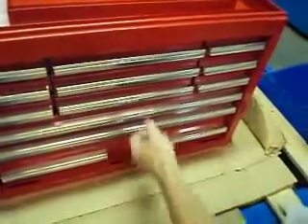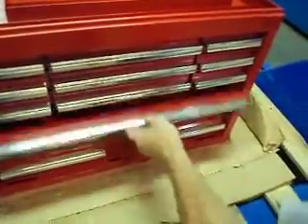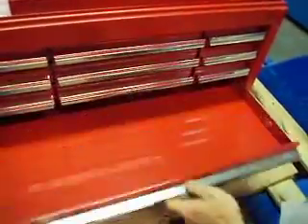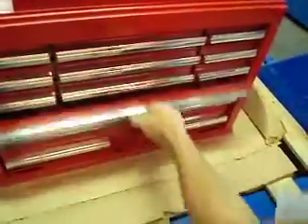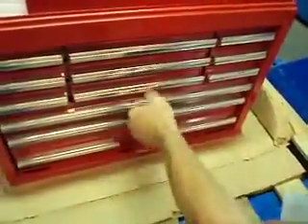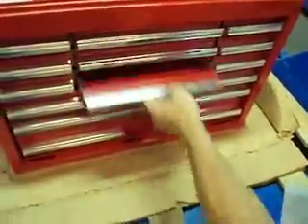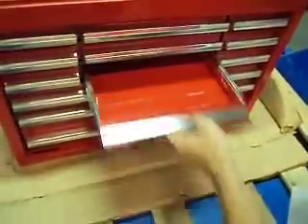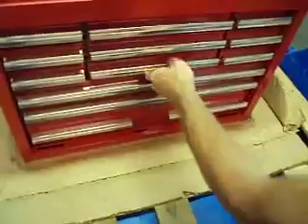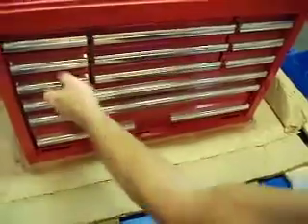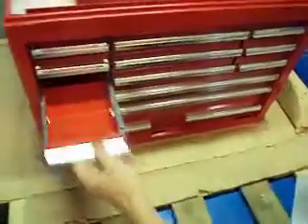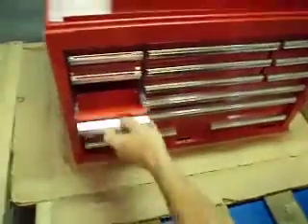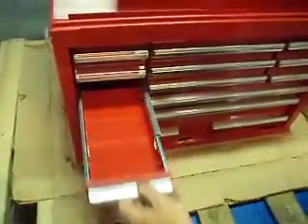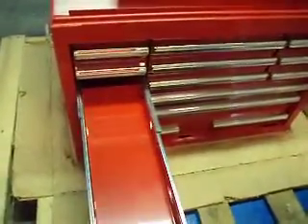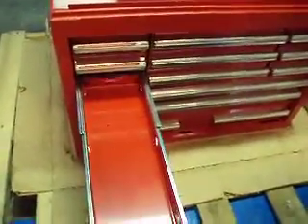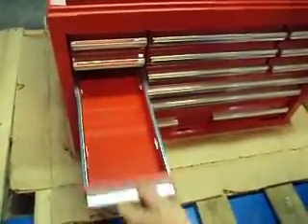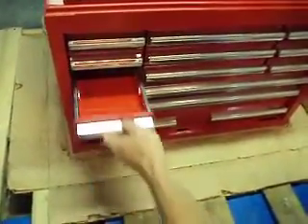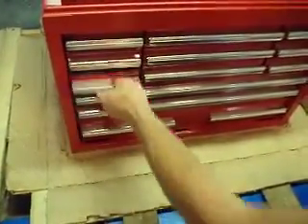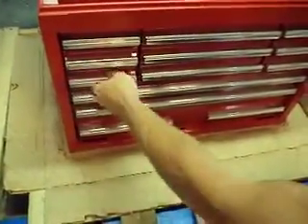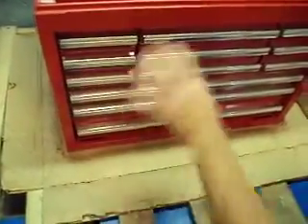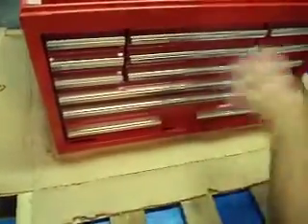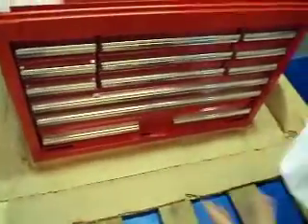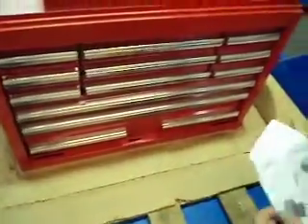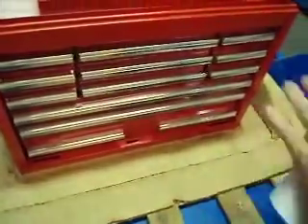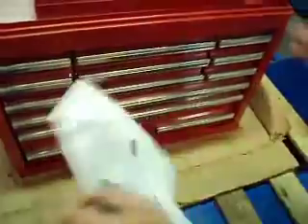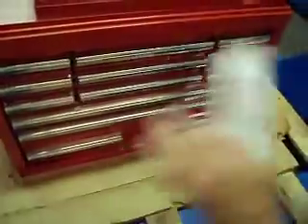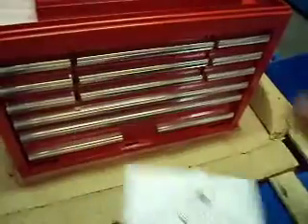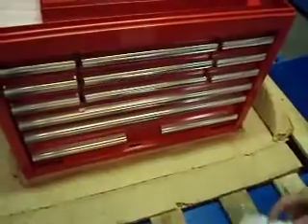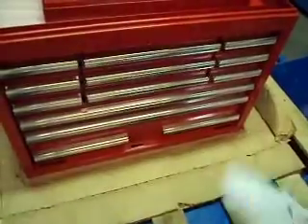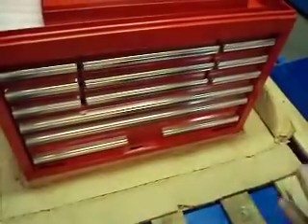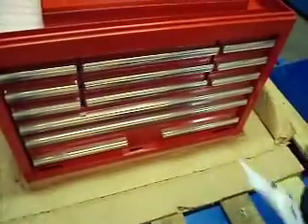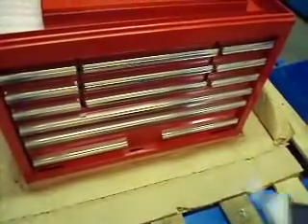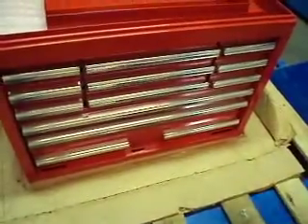Don't know why — it's obviously tweaked. There are a couple other ones in here that are the same way, a little bit stiffer than the rest. It tells me this thing is tweaked a little bit somewhere.